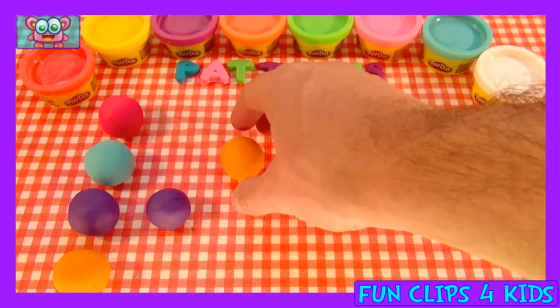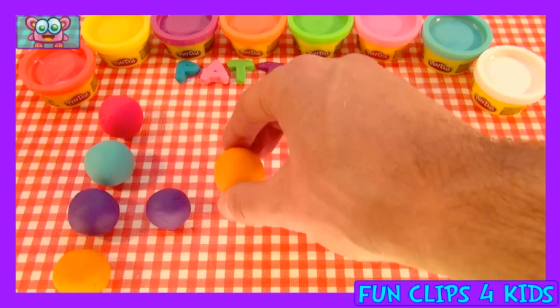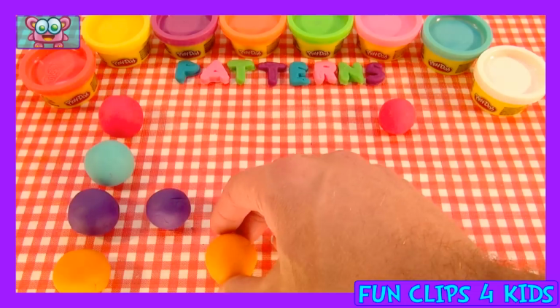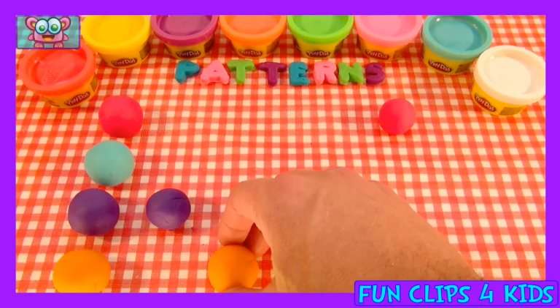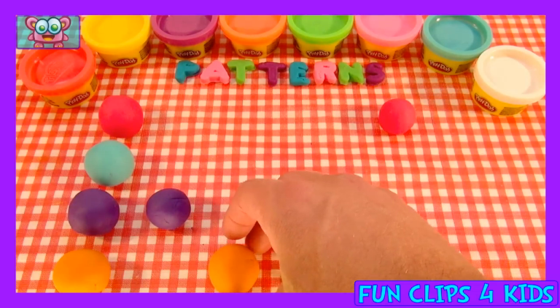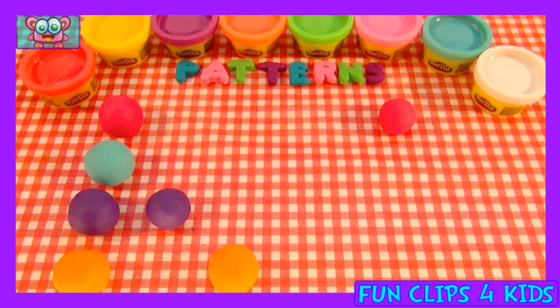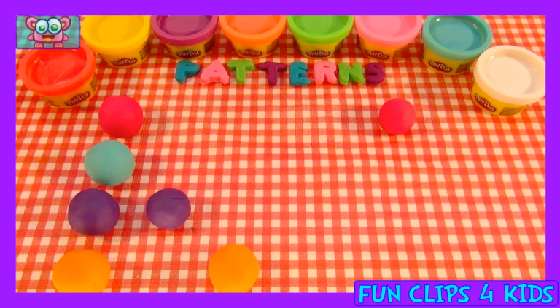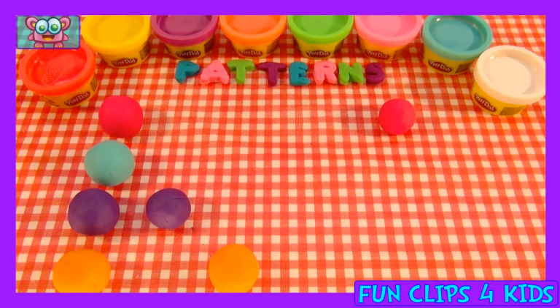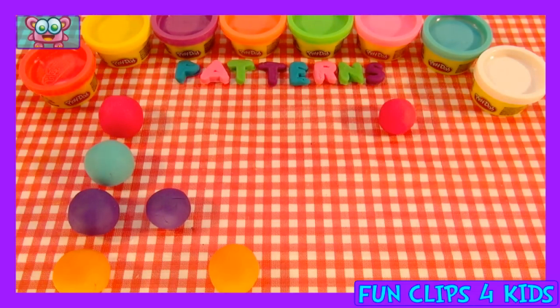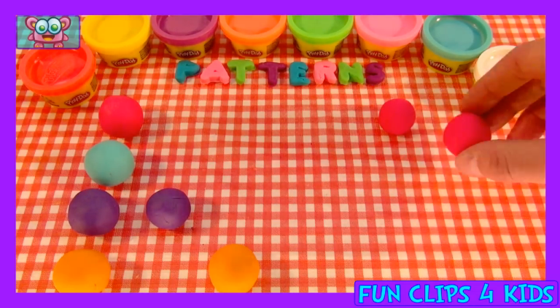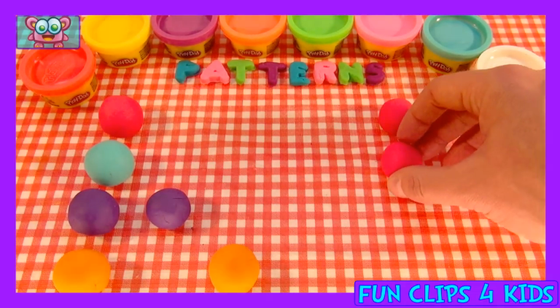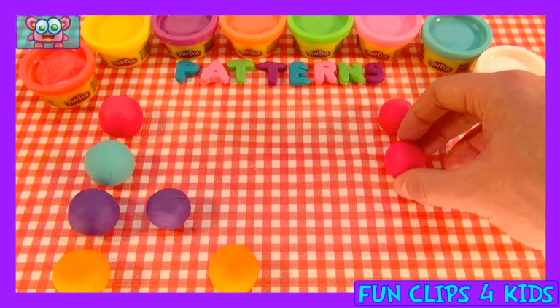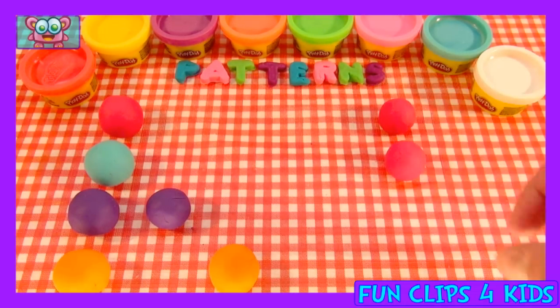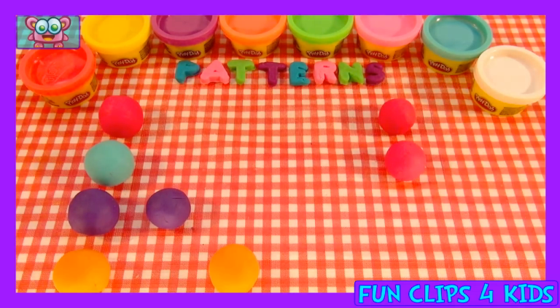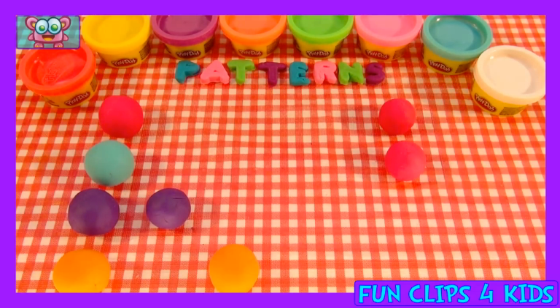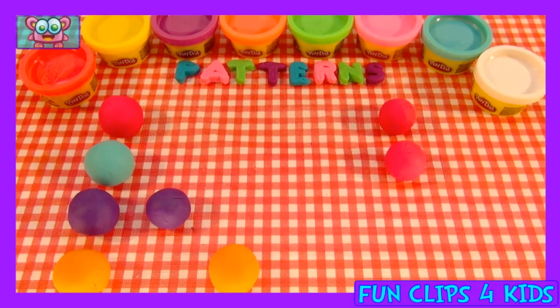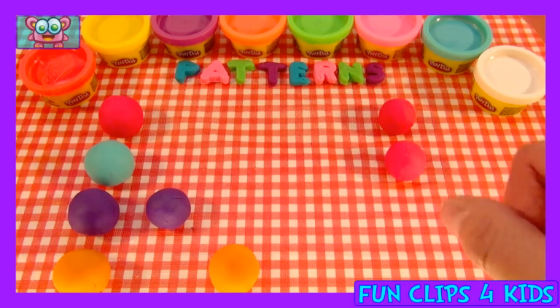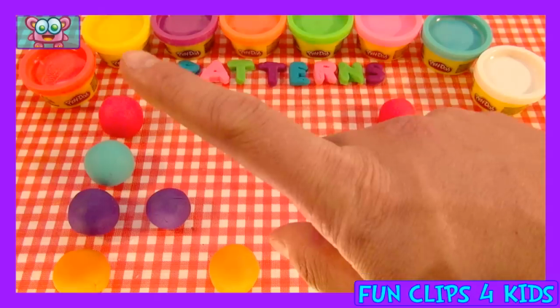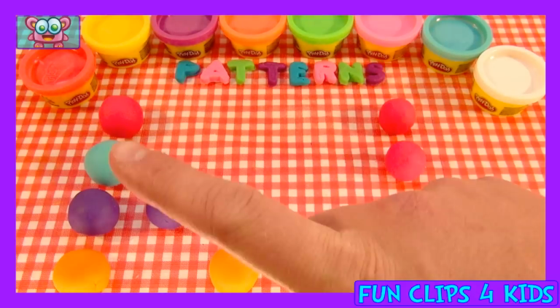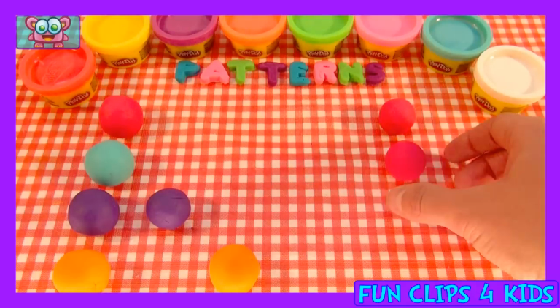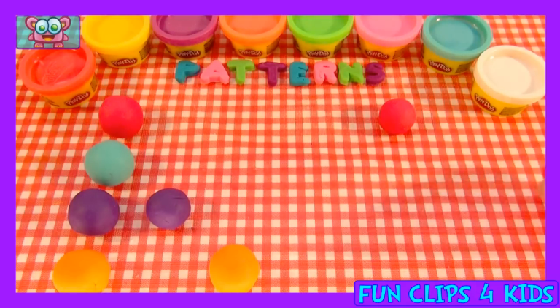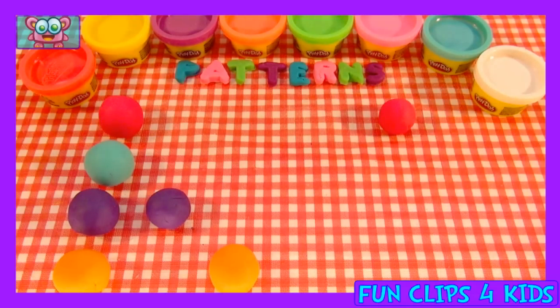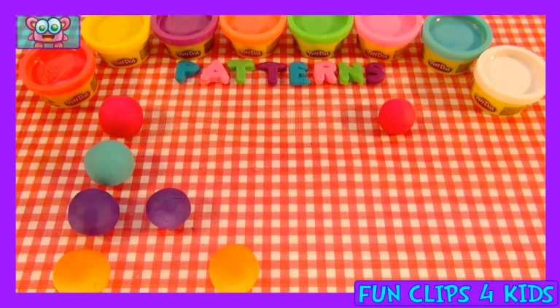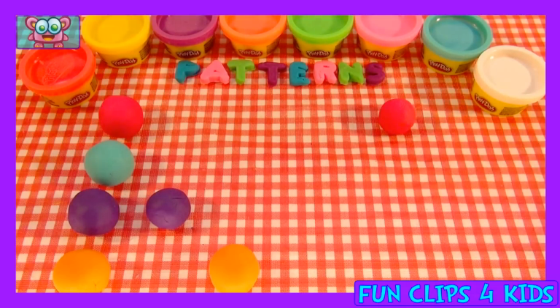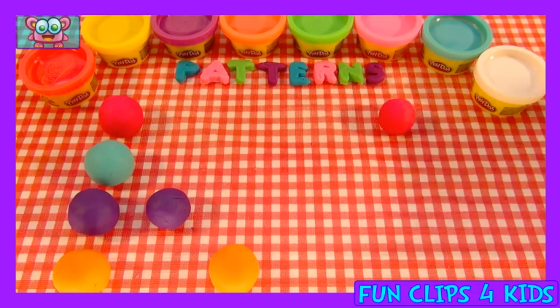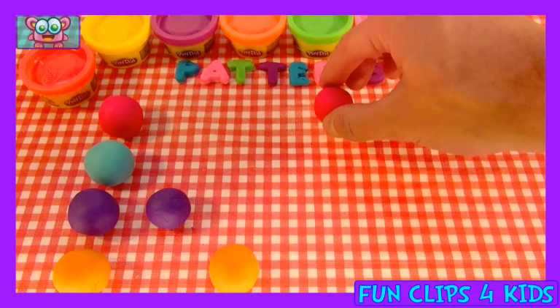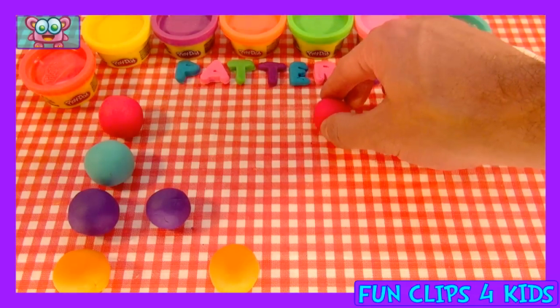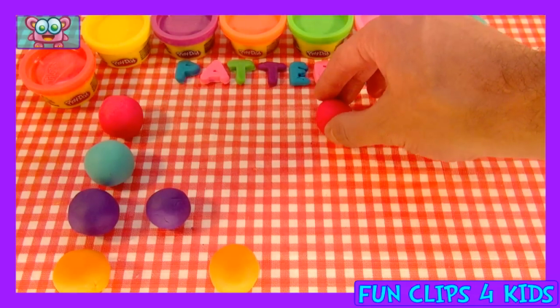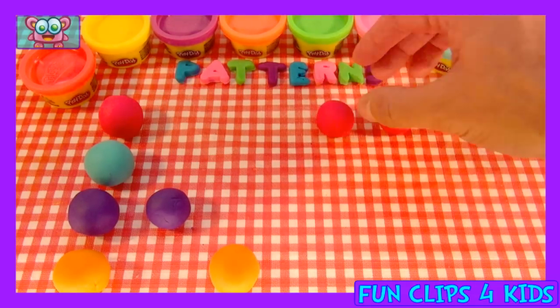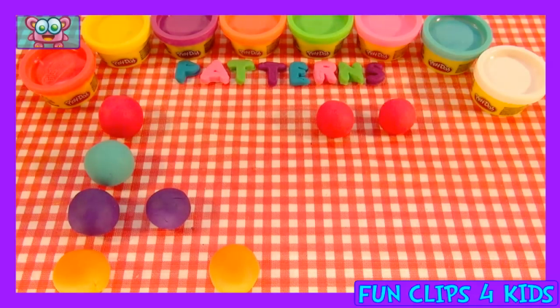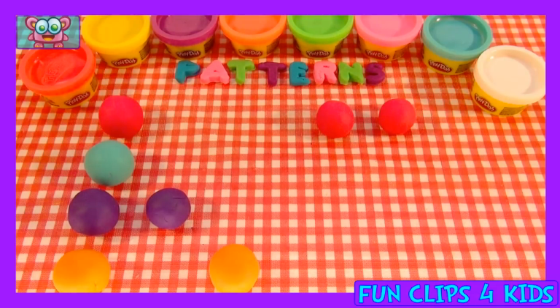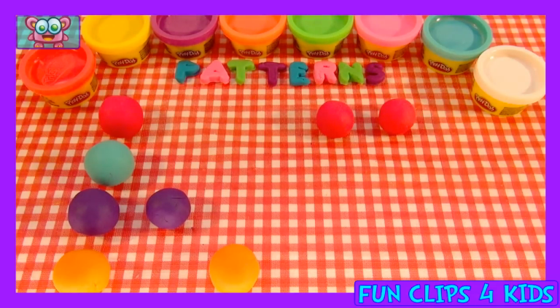Not a good pattern... that looks more like it. Oh no! Yes, that's the right pattern.